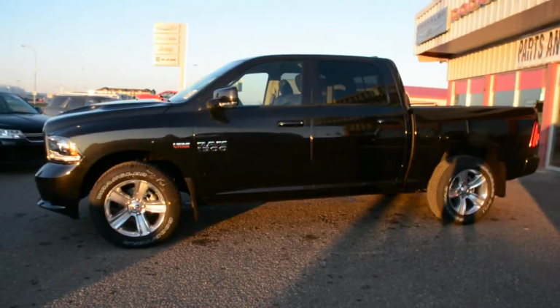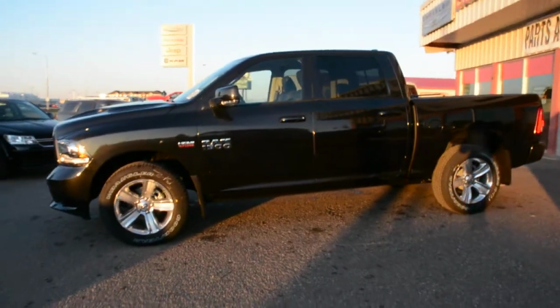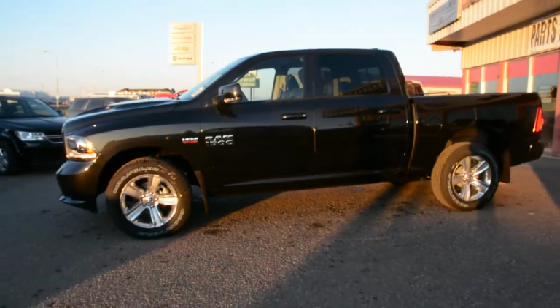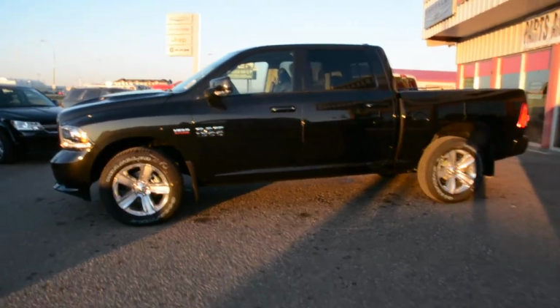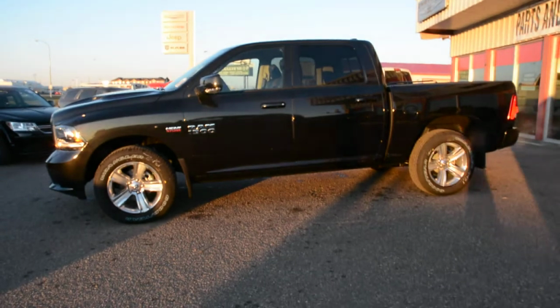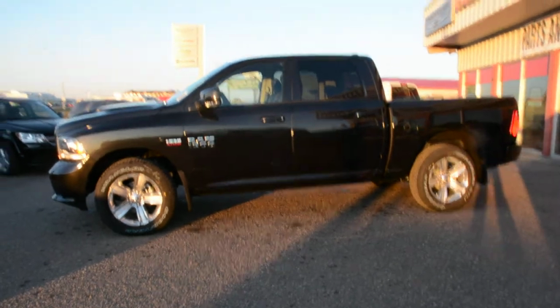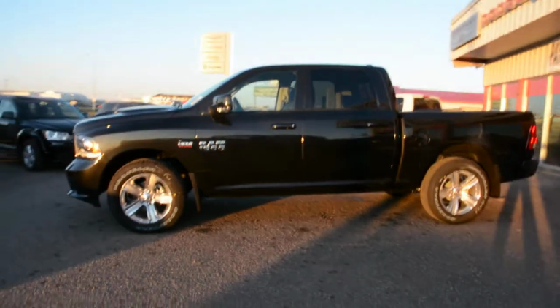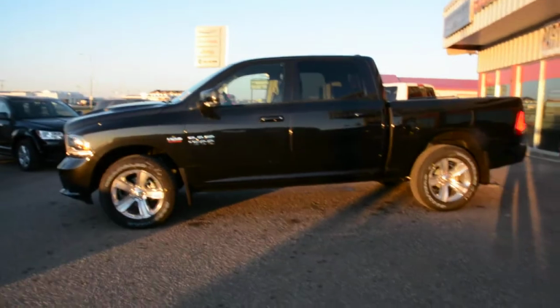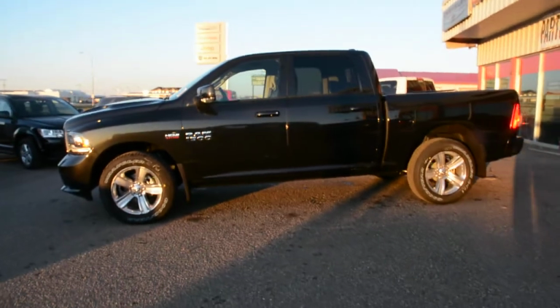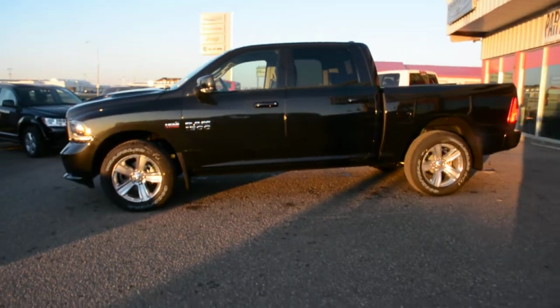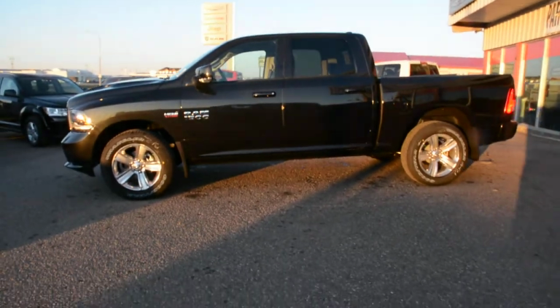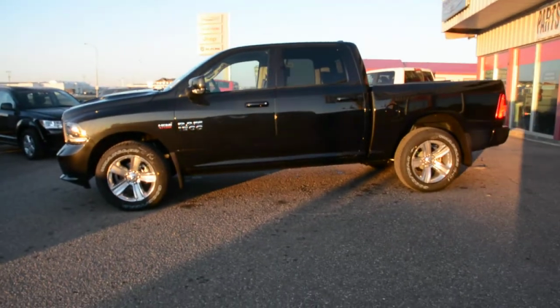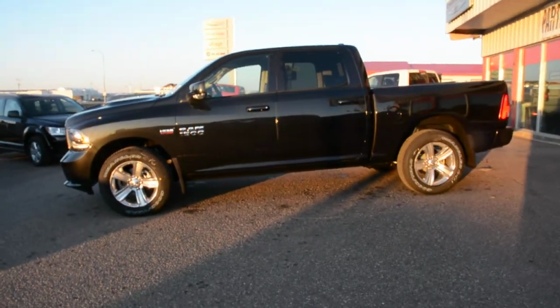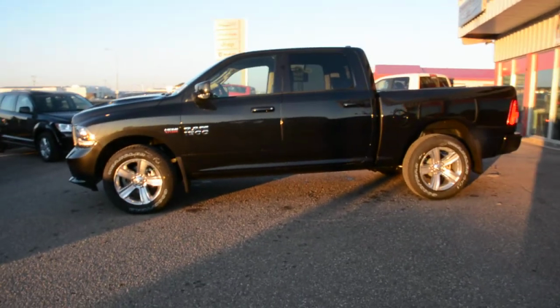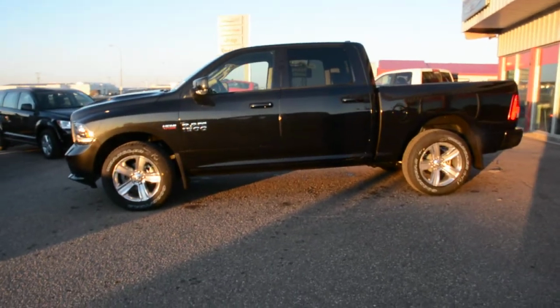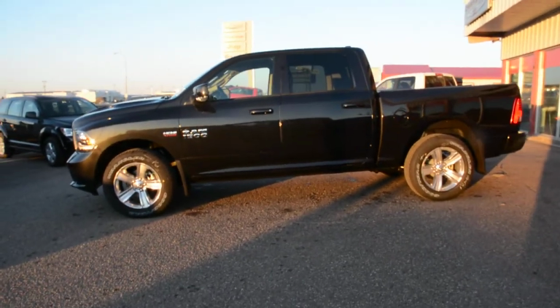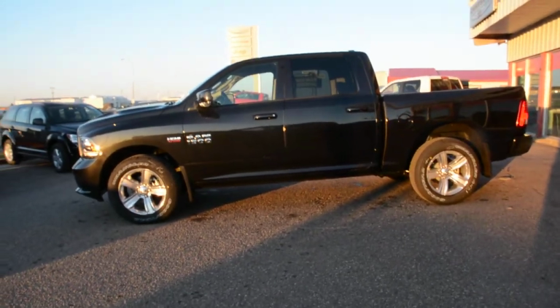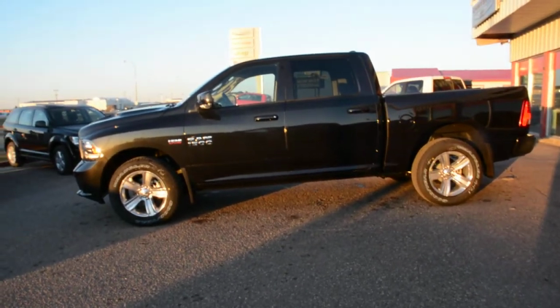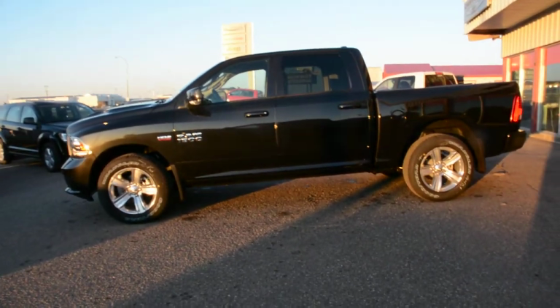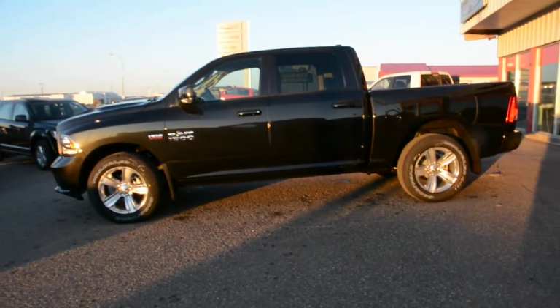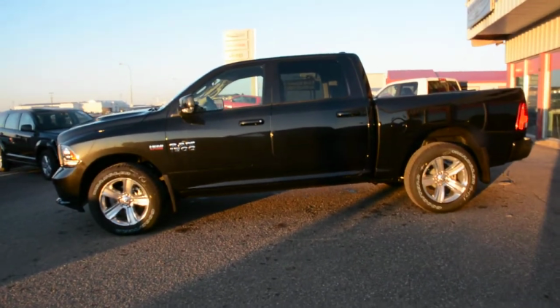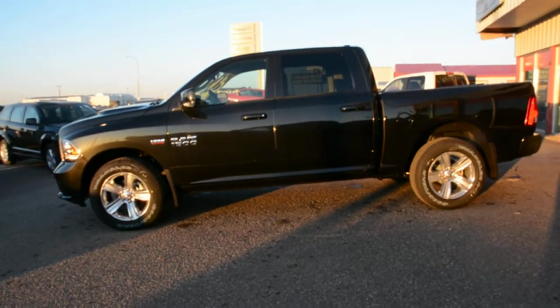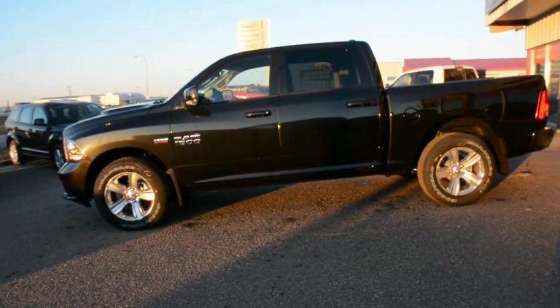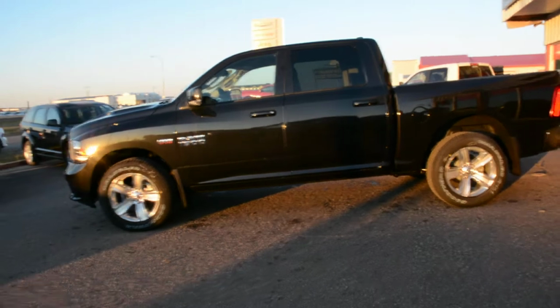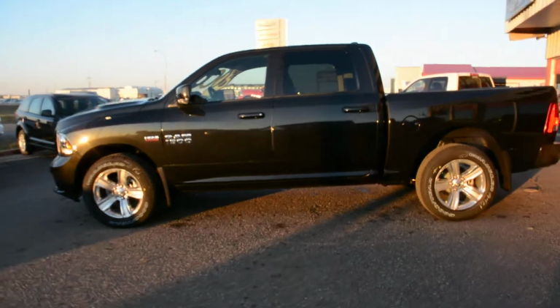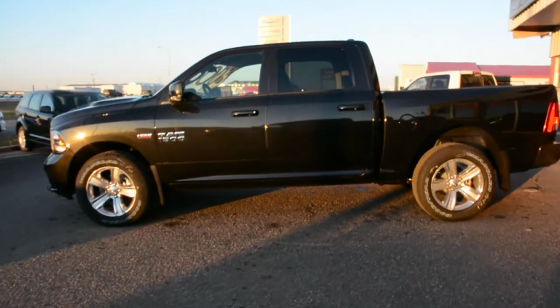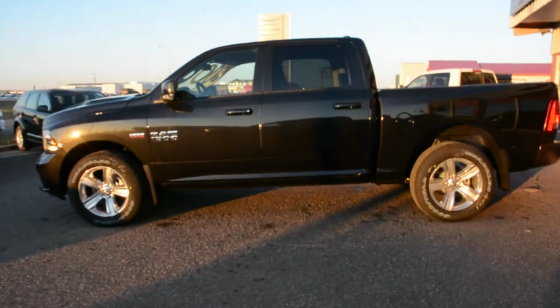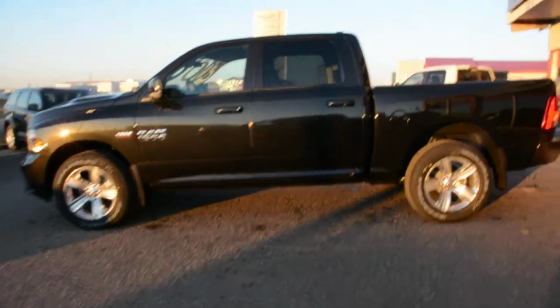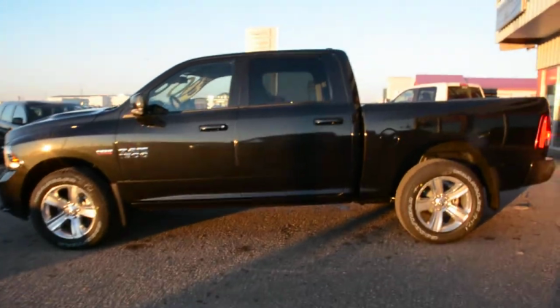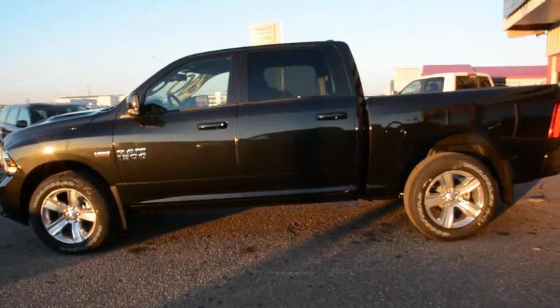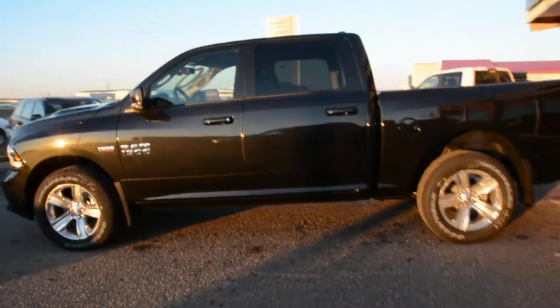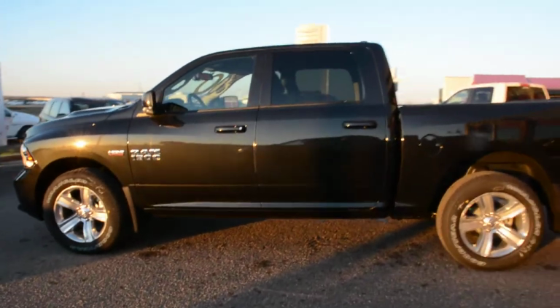First off, this model is equipped with a 5.7 litre Hemi V8 engine. It's an 8-speed automatic transmission and is in our brilliant black crystal pearl coat.